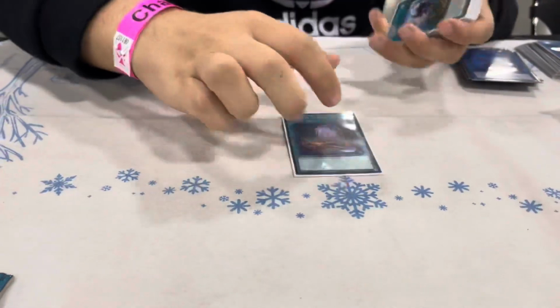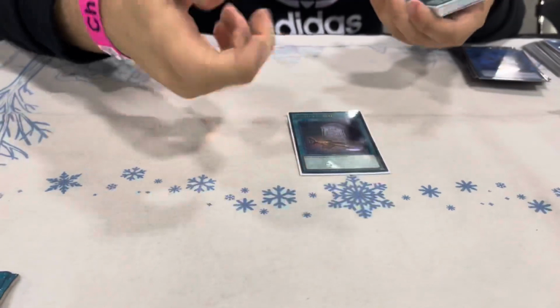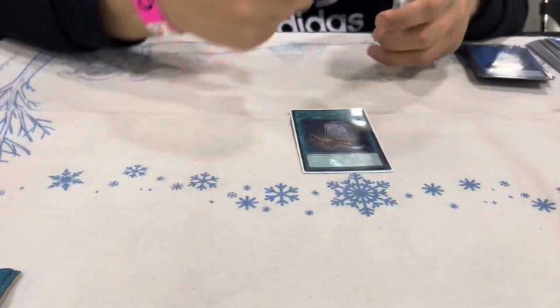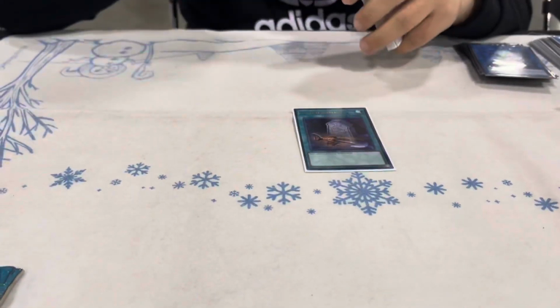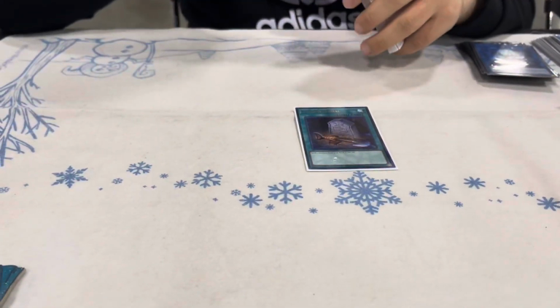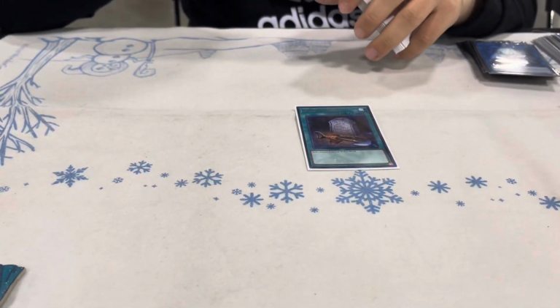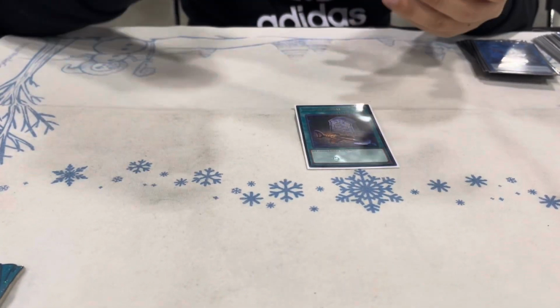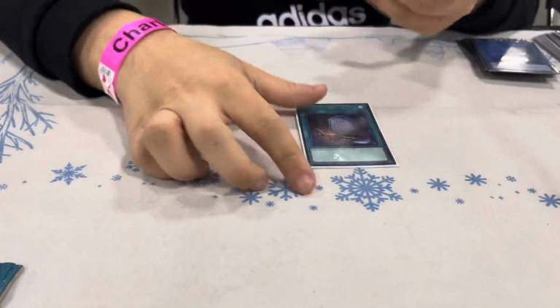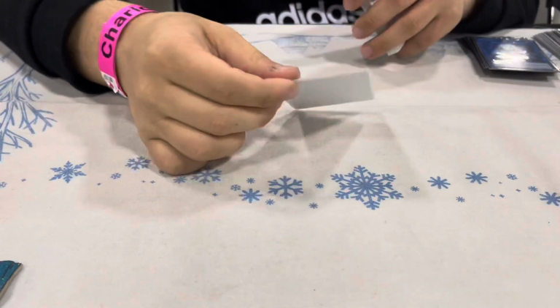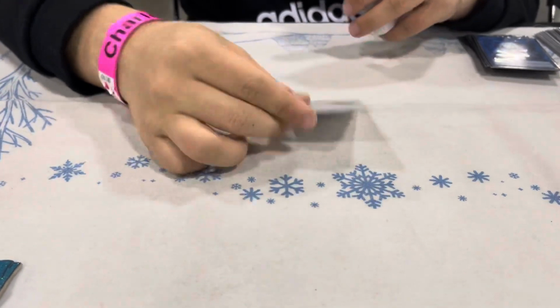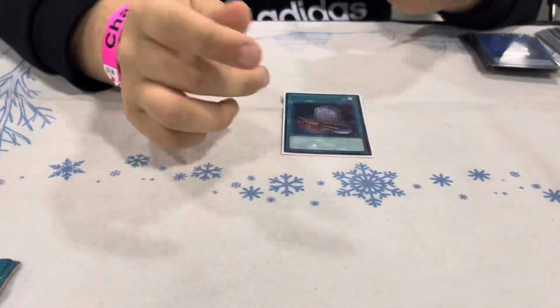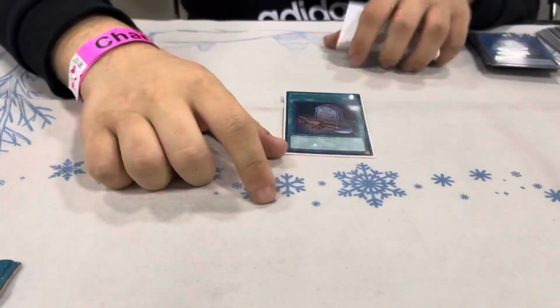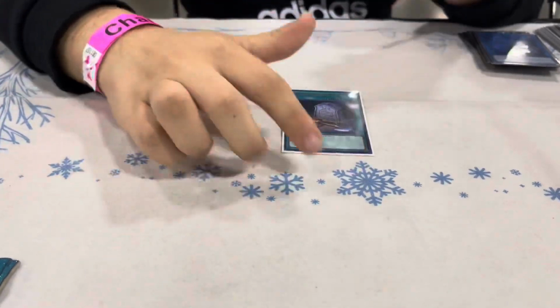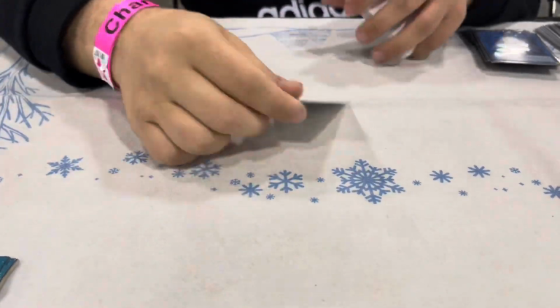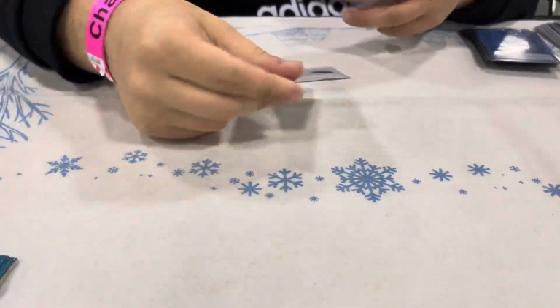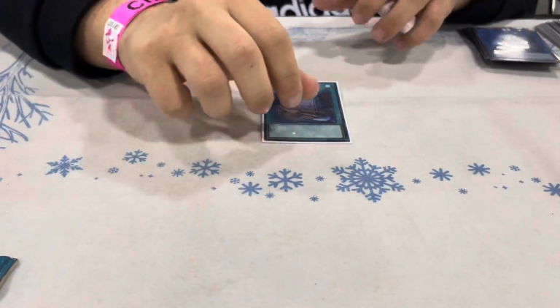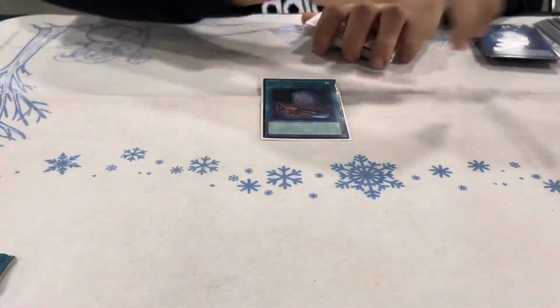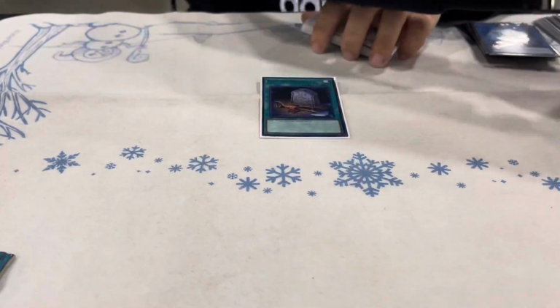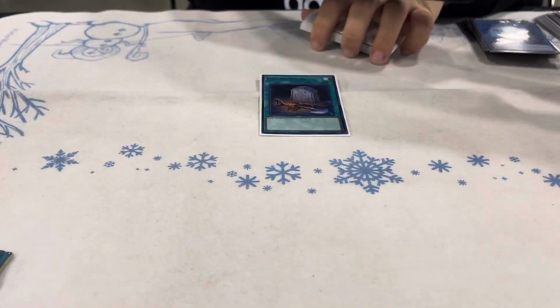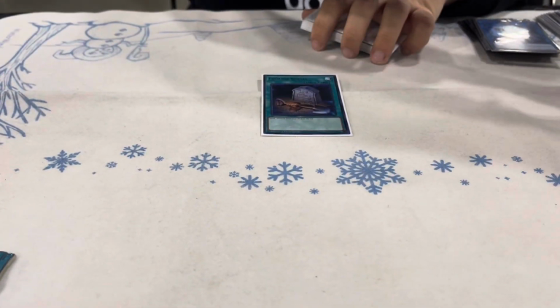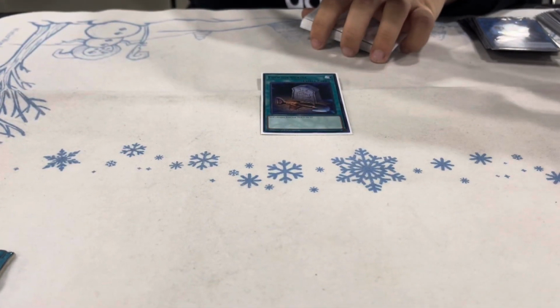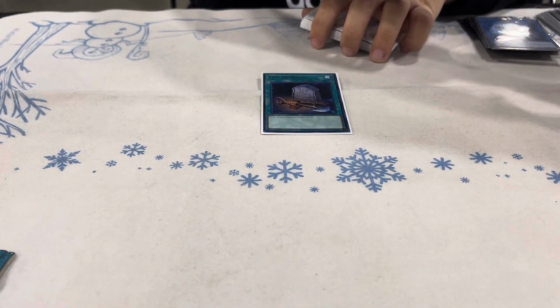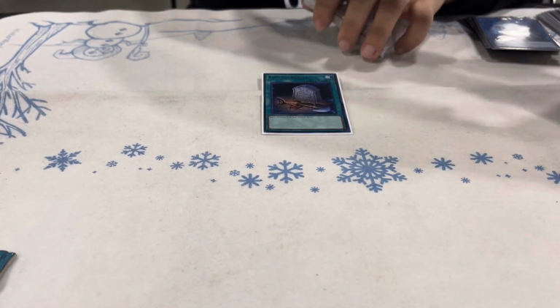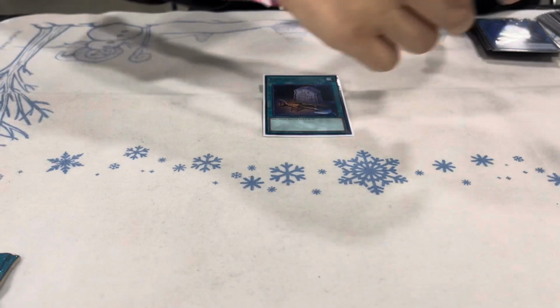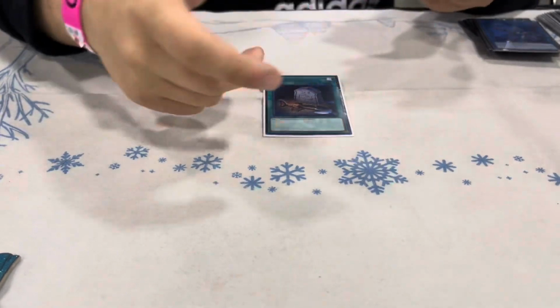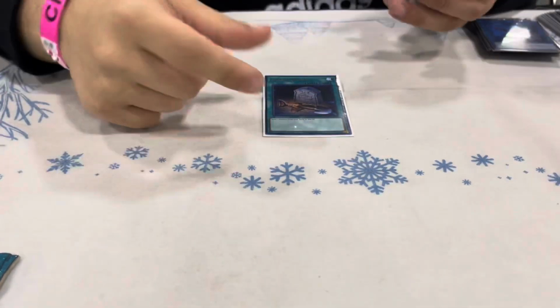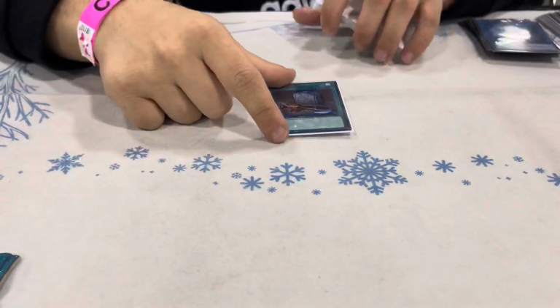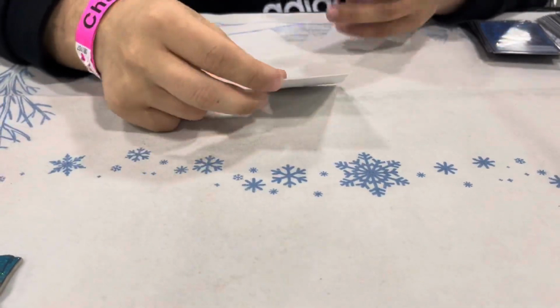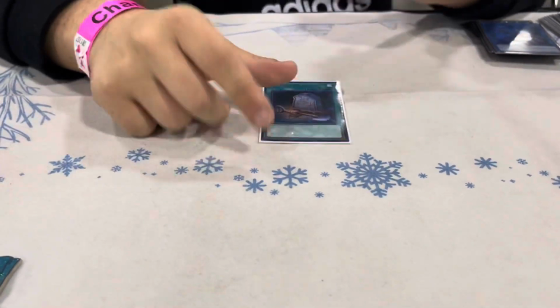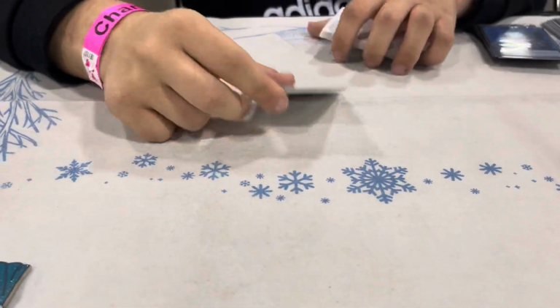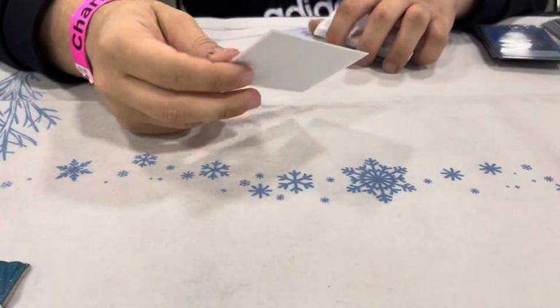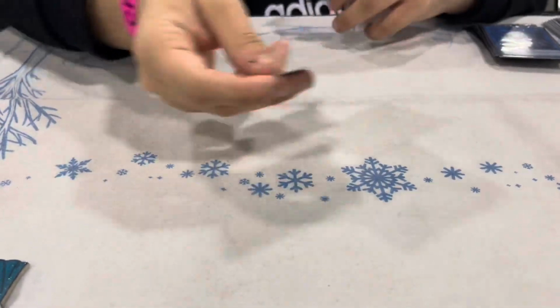Foolish - I actually drew this way more than I thought I would. It just gets you the Temple. You can do cool things with Dotscape or Golden Lord. Yeah, this card's cool.